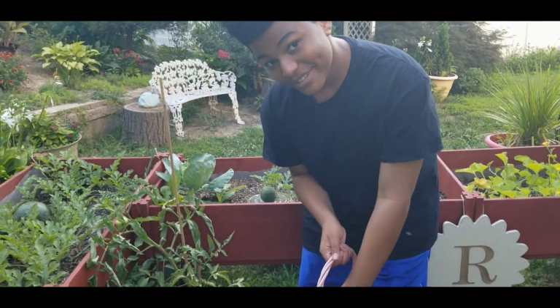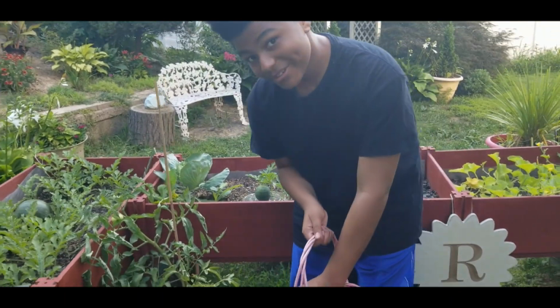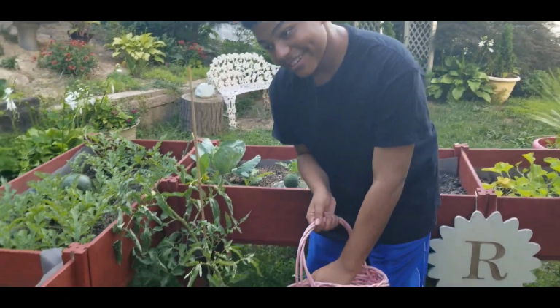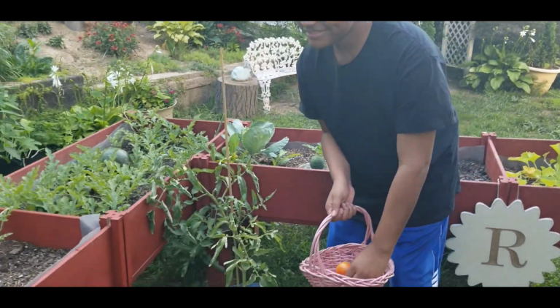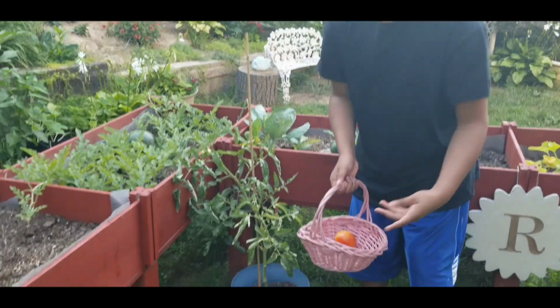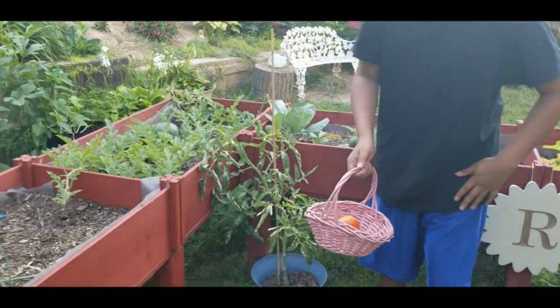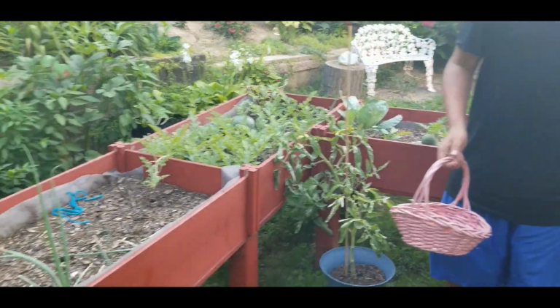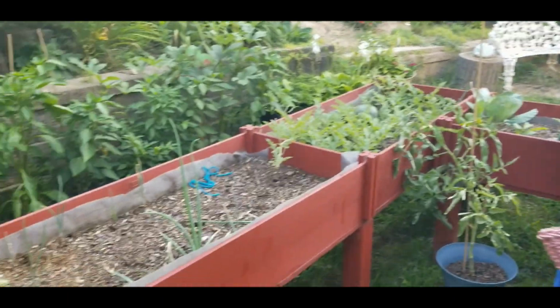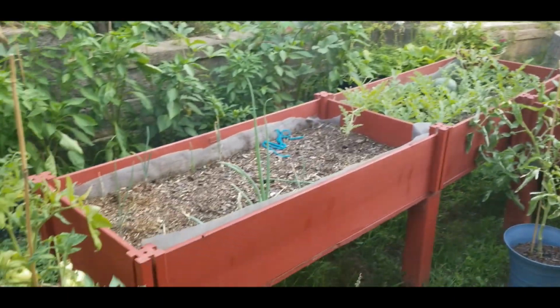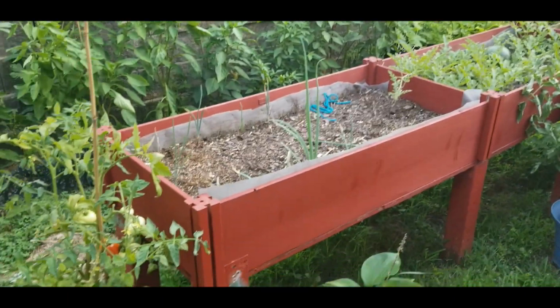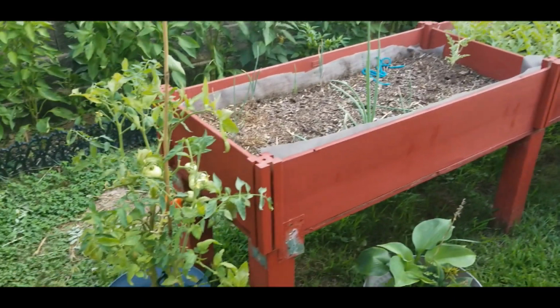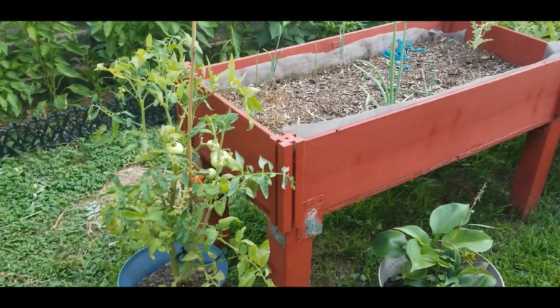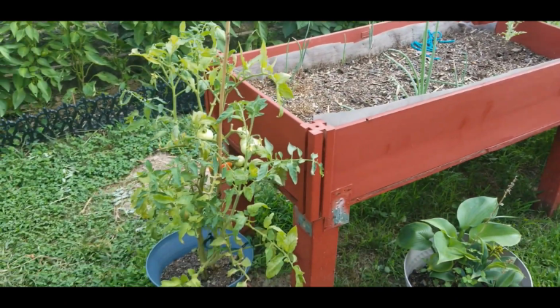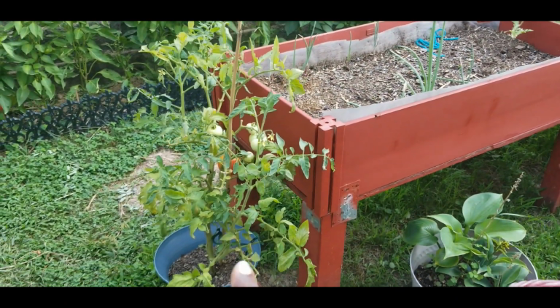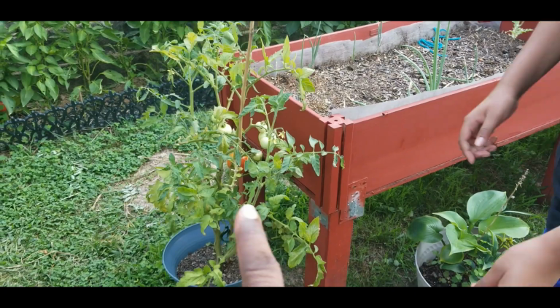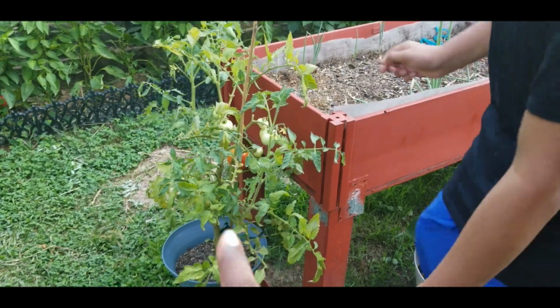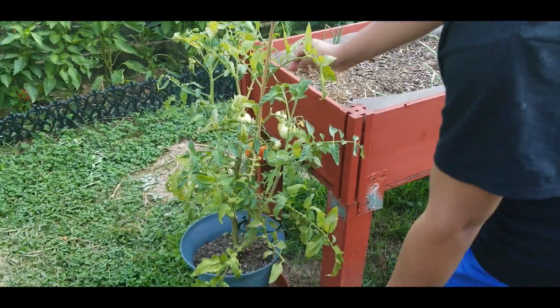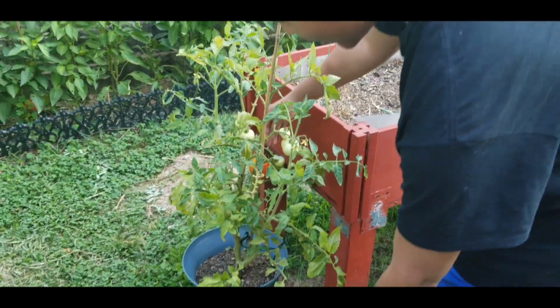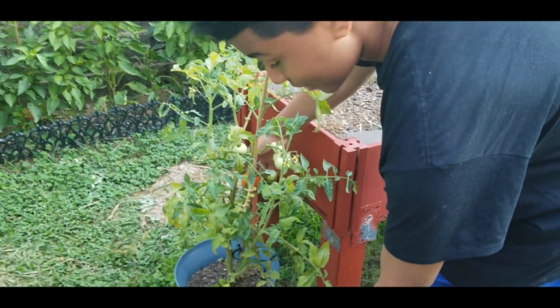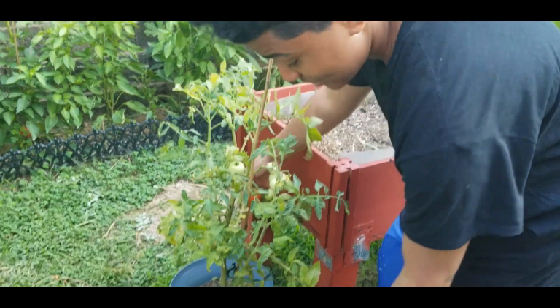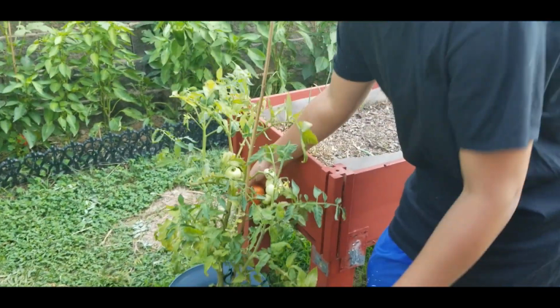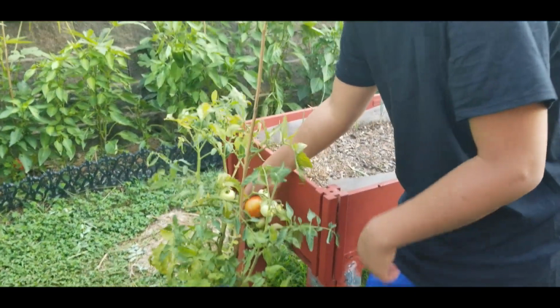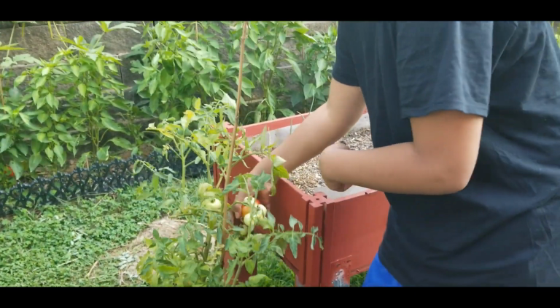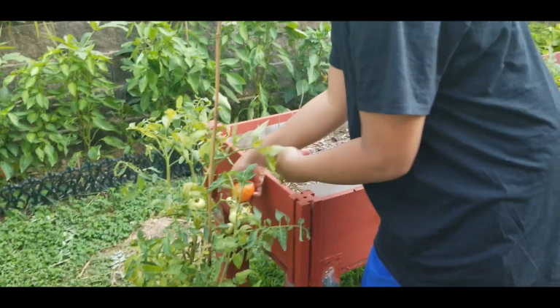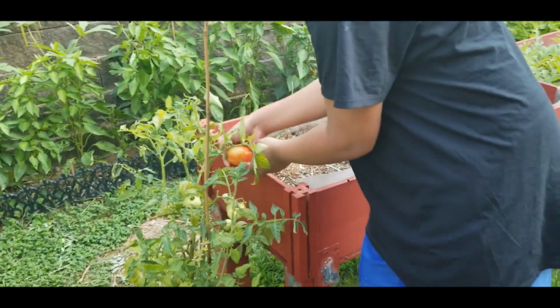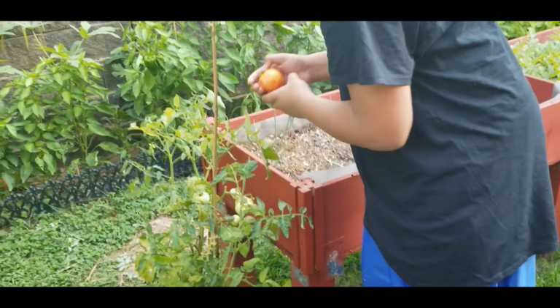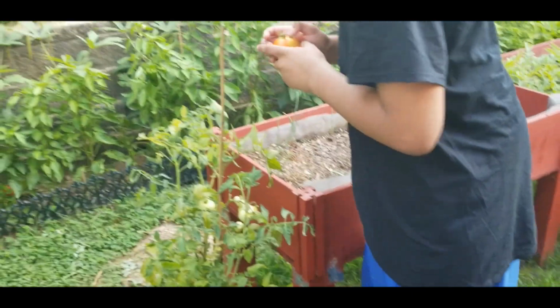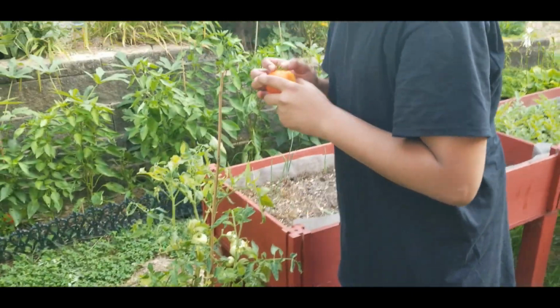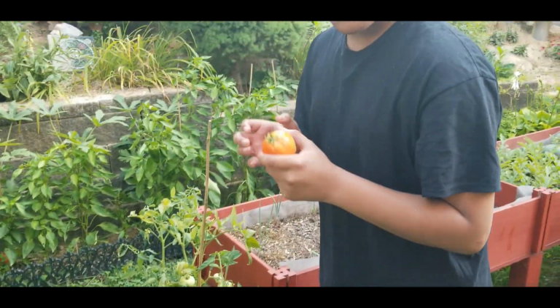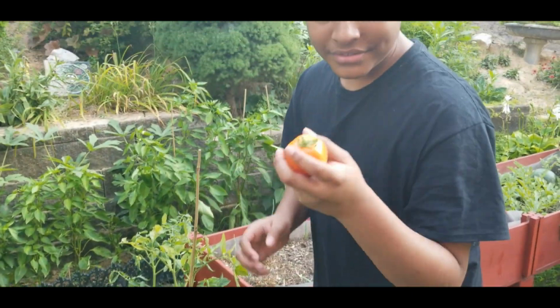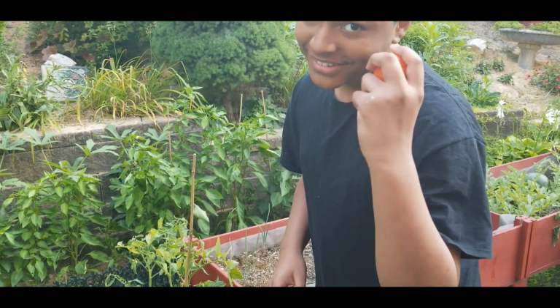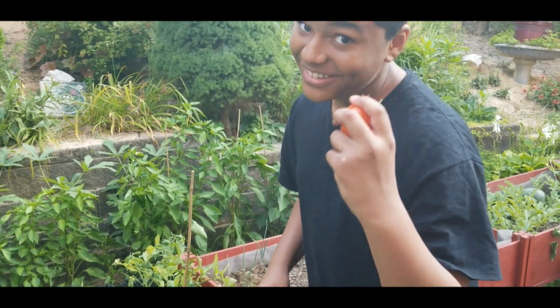Any more, AJ? Get this one over here — that's a good one right there. You may not see this one, so I'll take it. But that one came up easy.